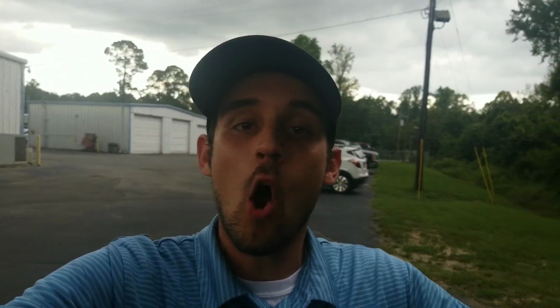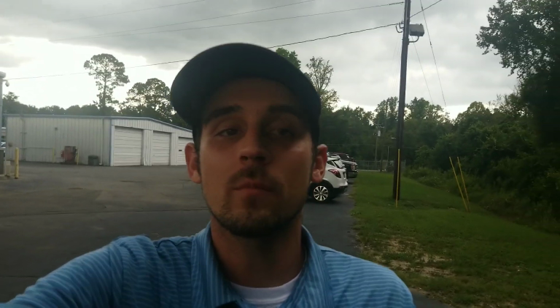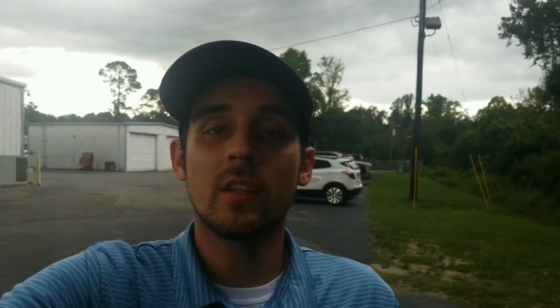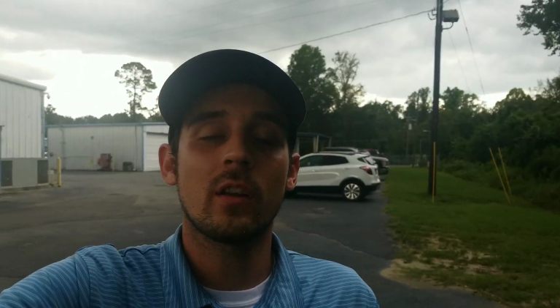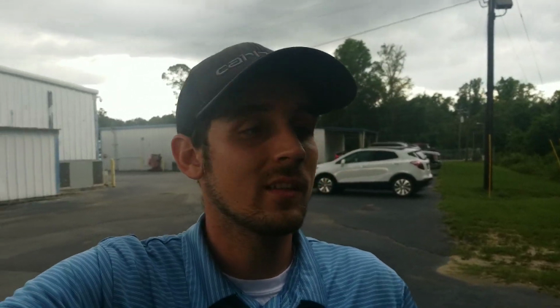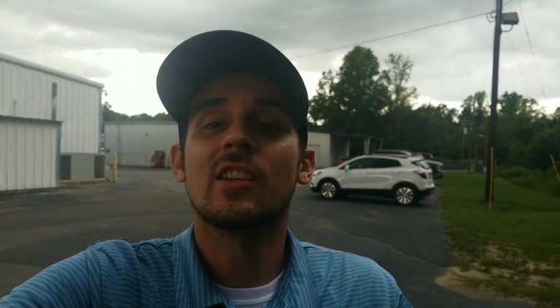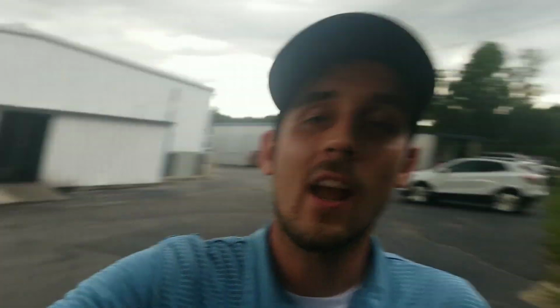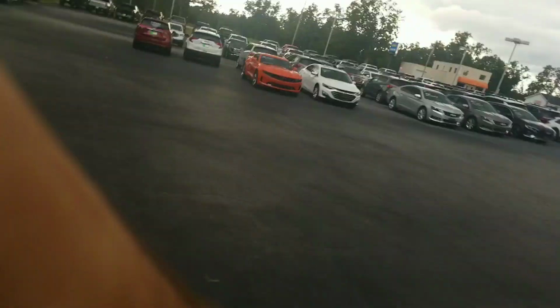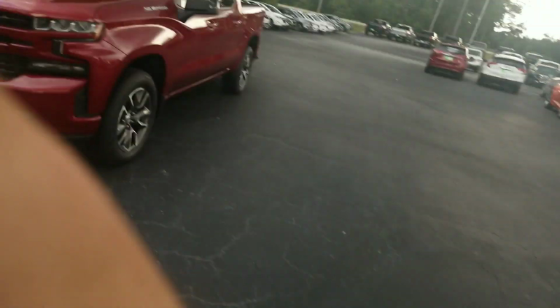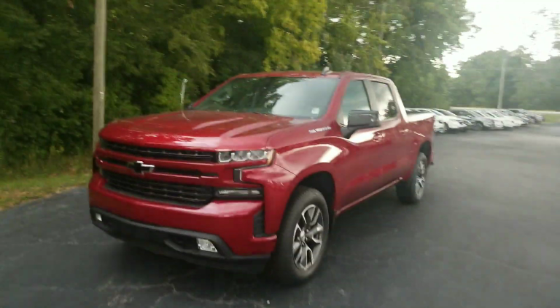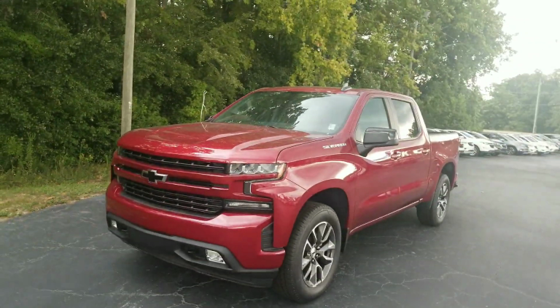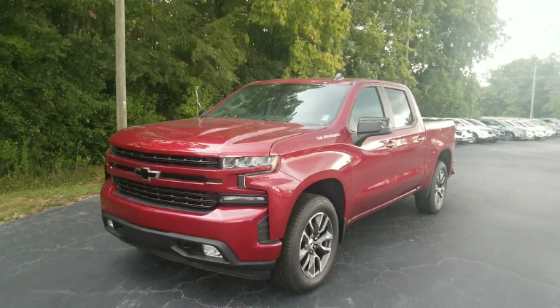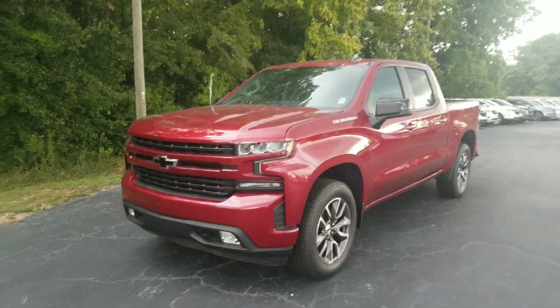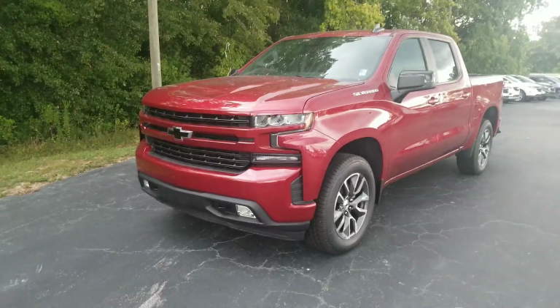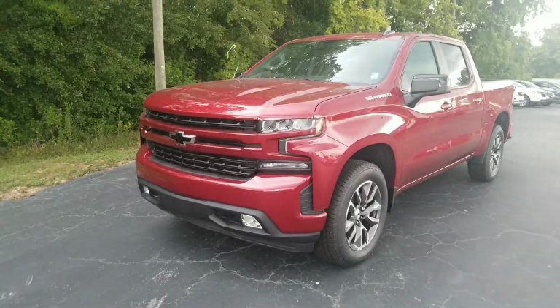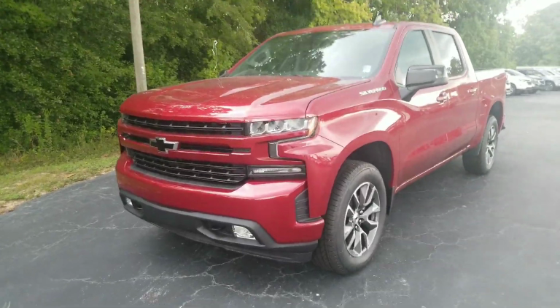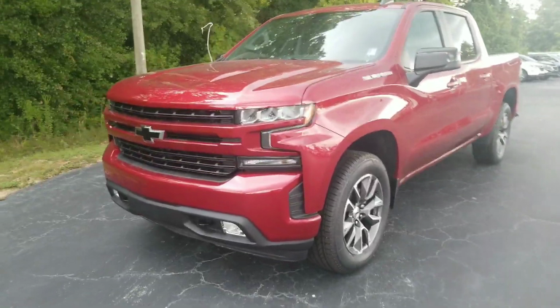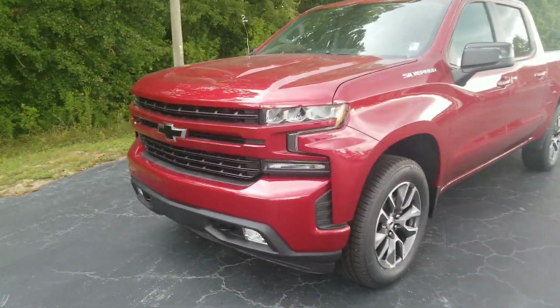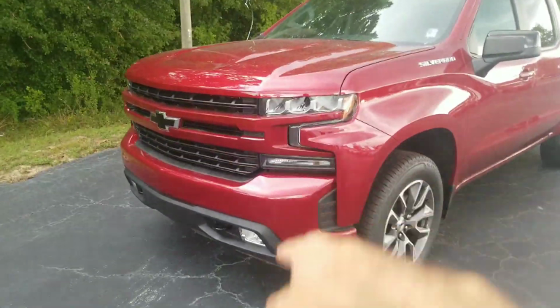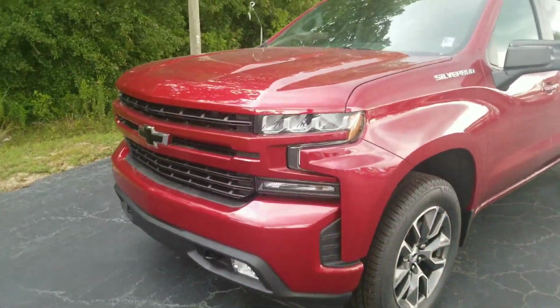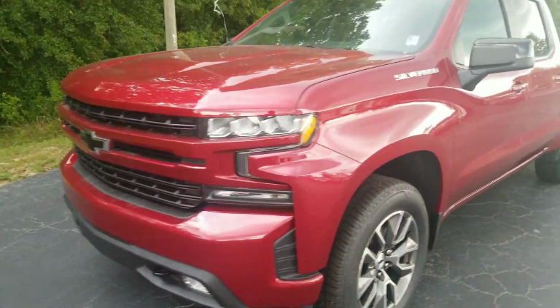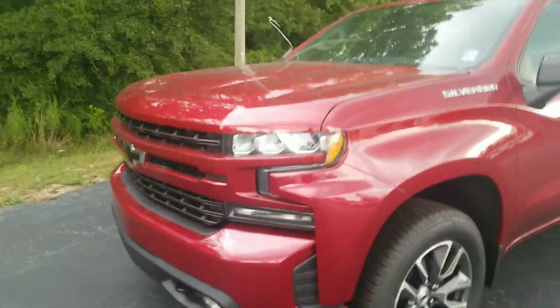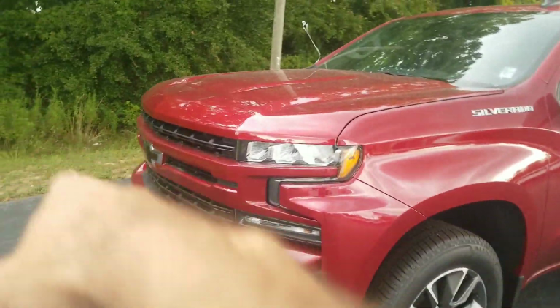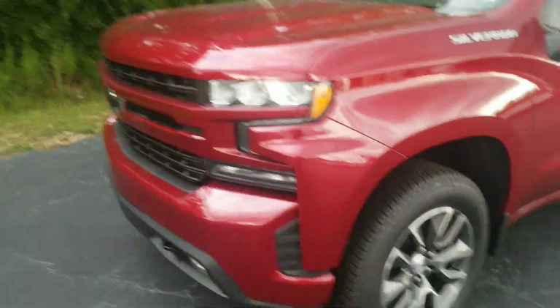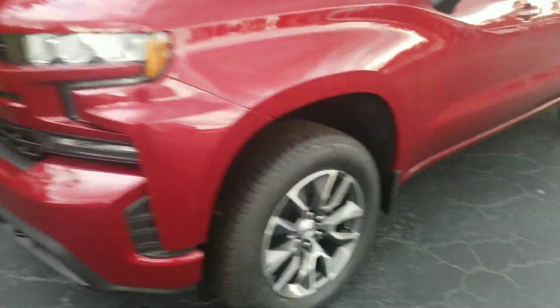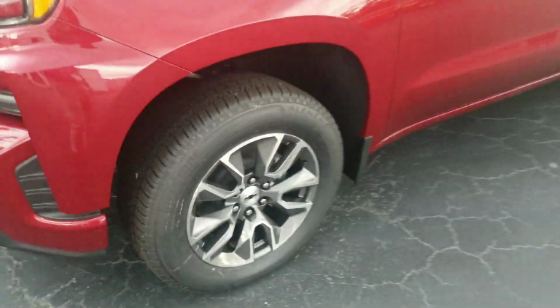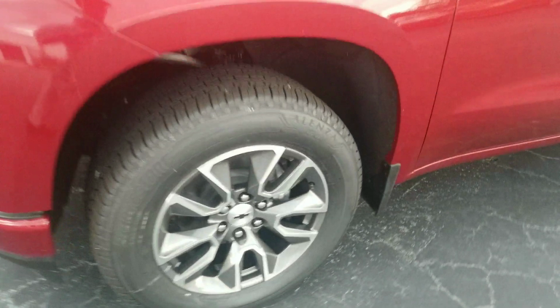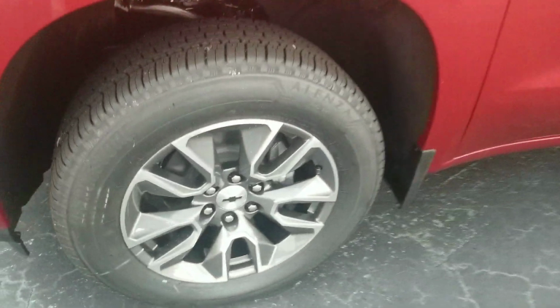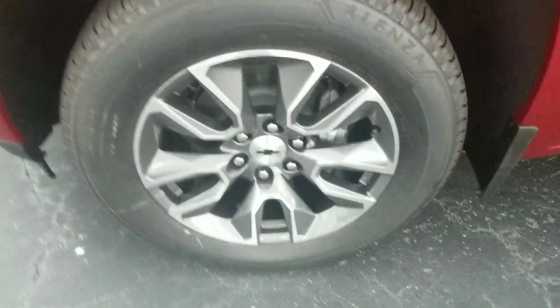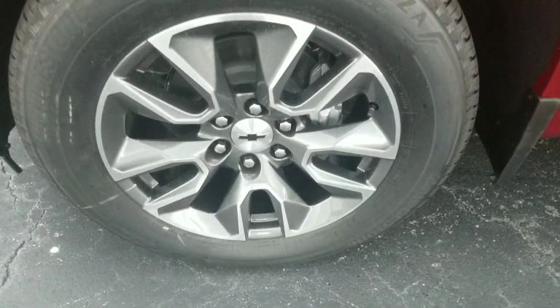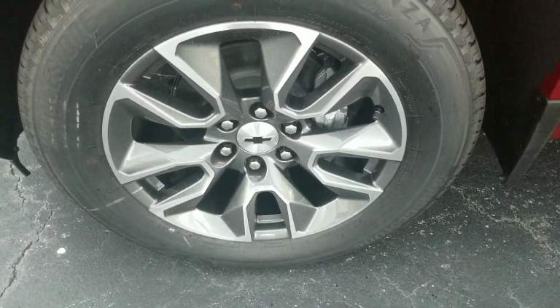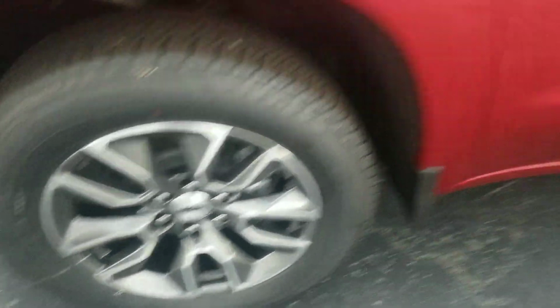There it is — that is one amazing looking truck. You've got the color matching front bumper with the black bowtie on the front, and you've got your nice Chevrolet wheels right there.